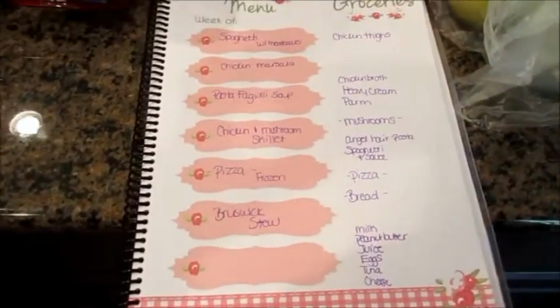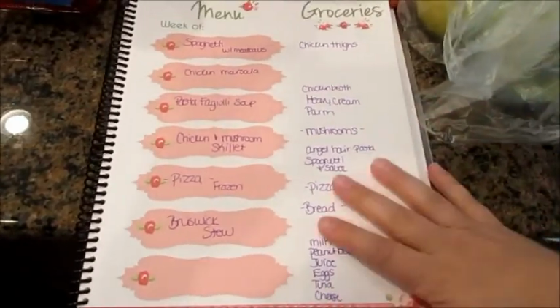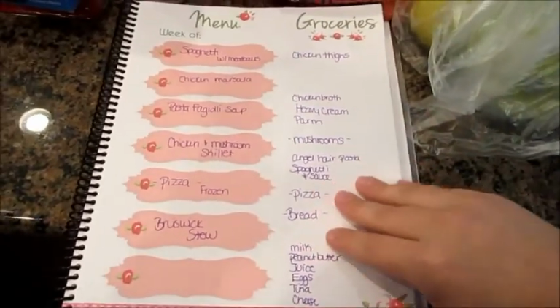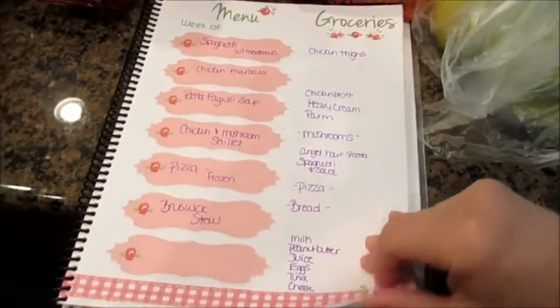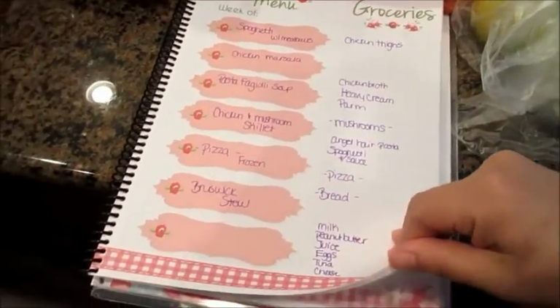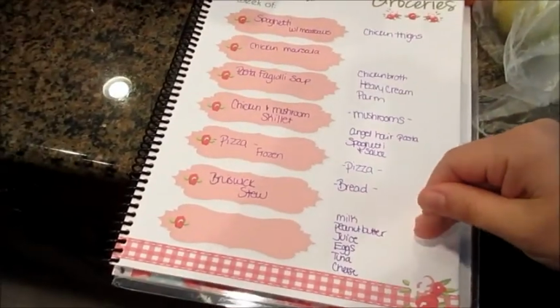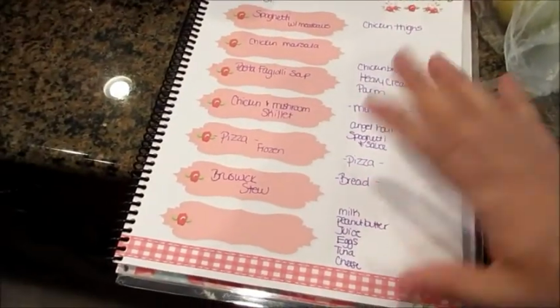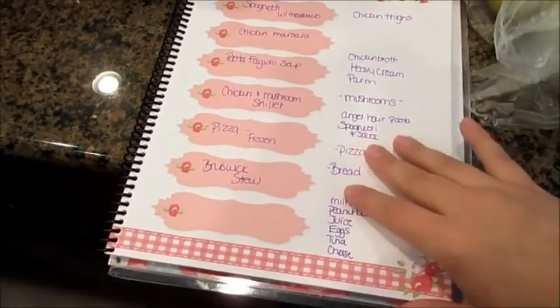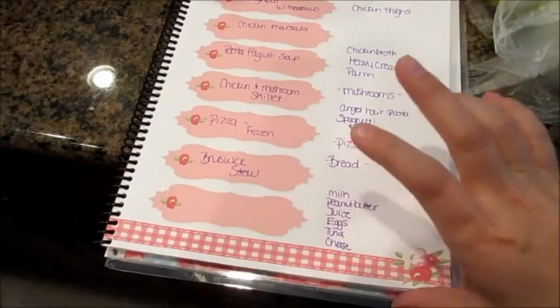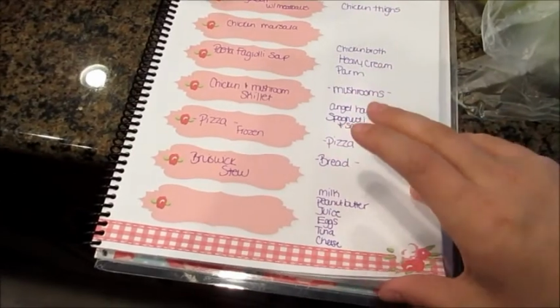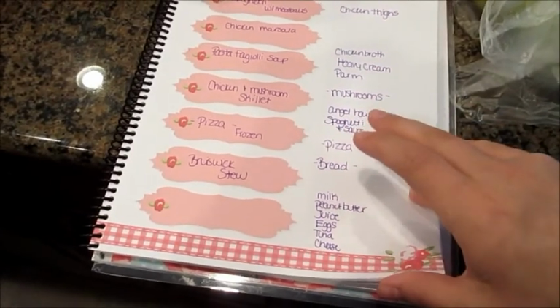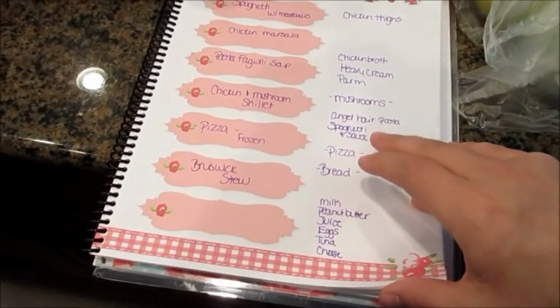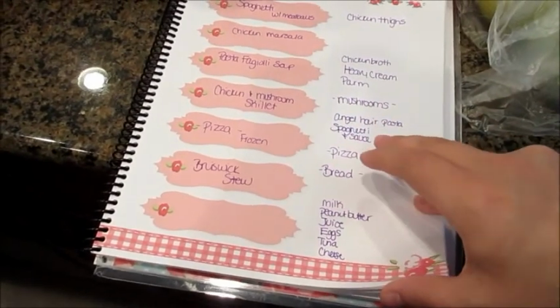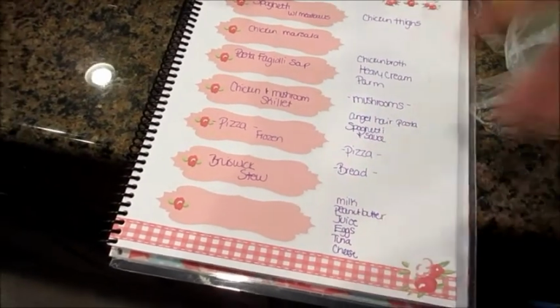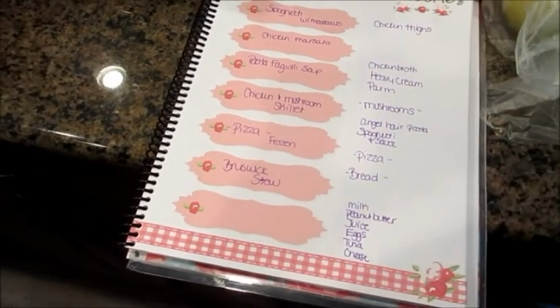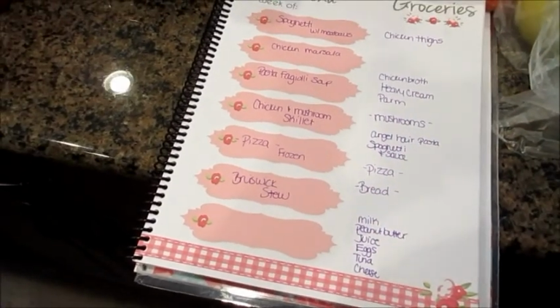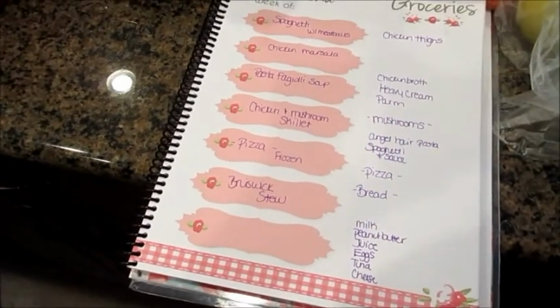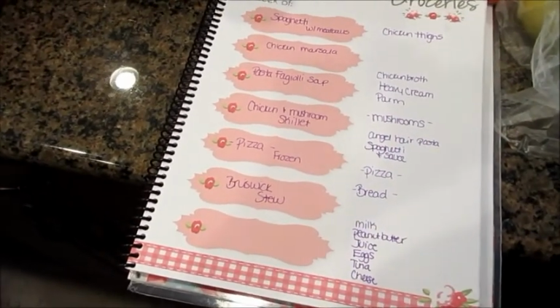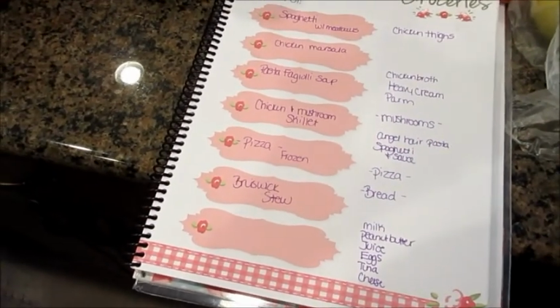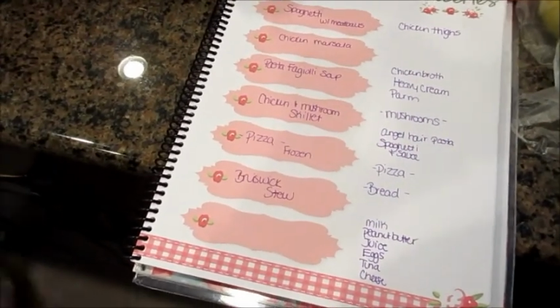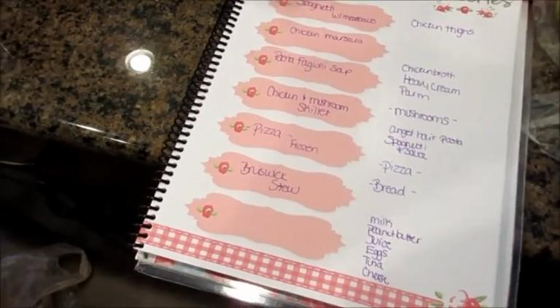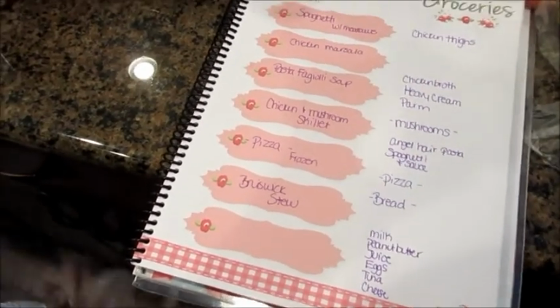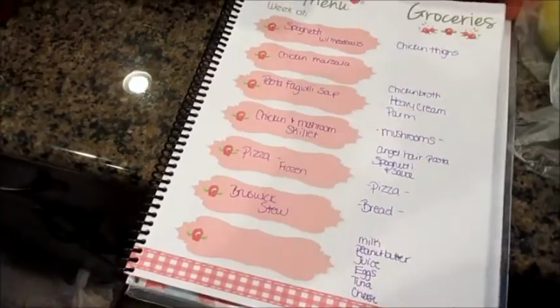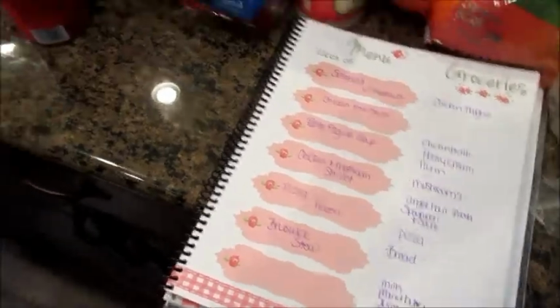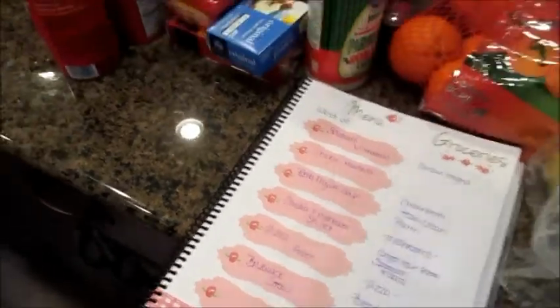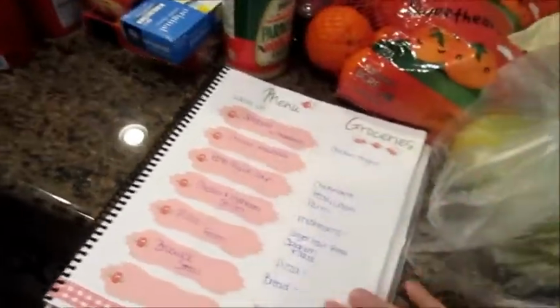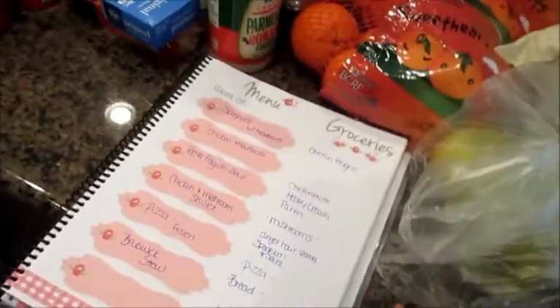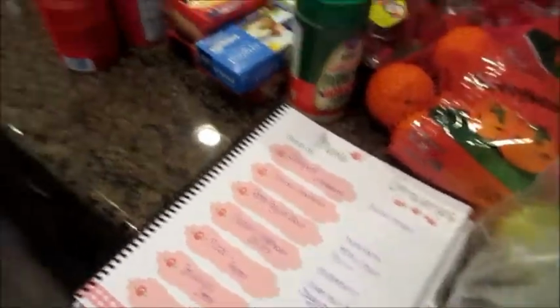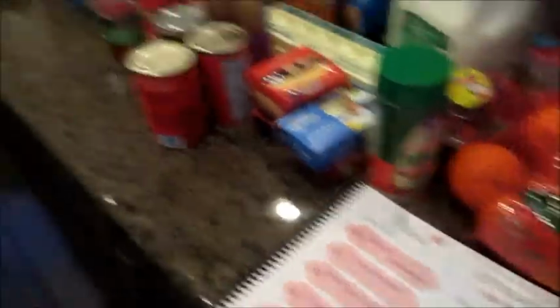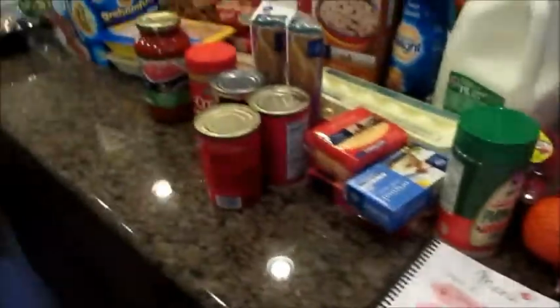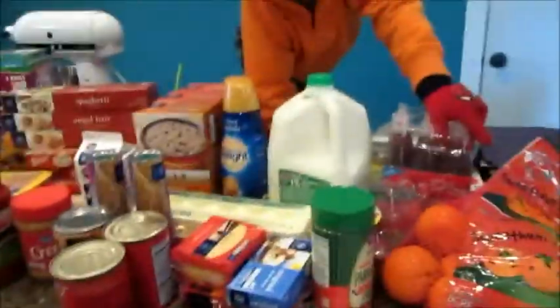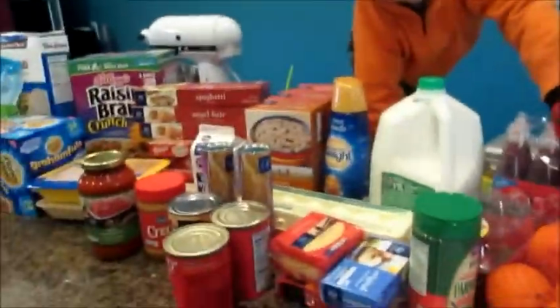I still have to go back and get some beans. I forgot beans and something else. I can't remember what I need to write down, but I remembered as soon as I got here.